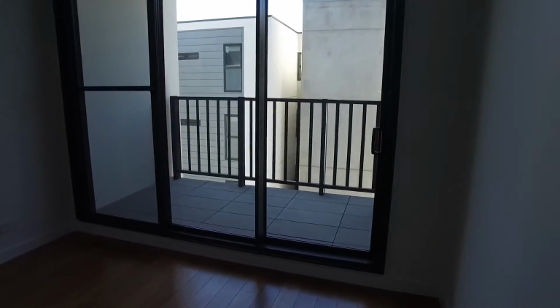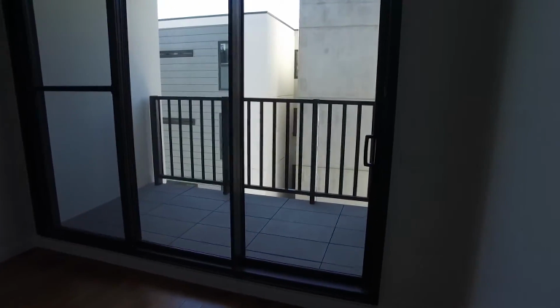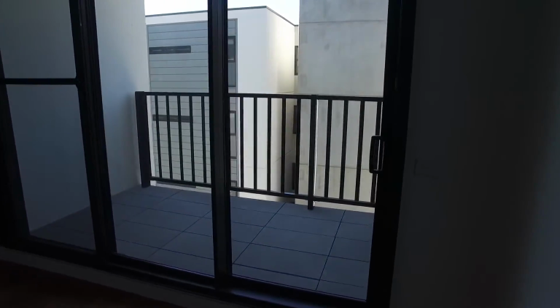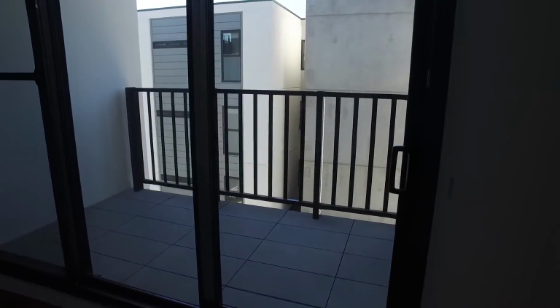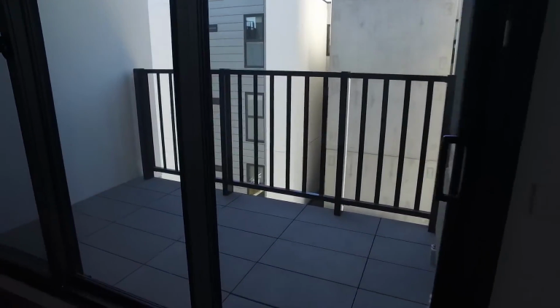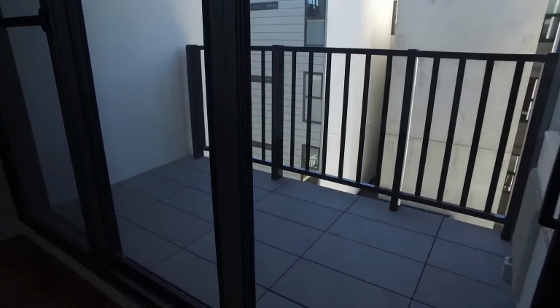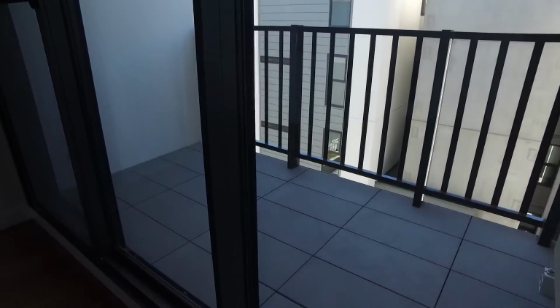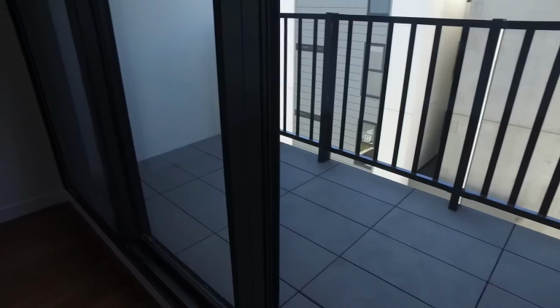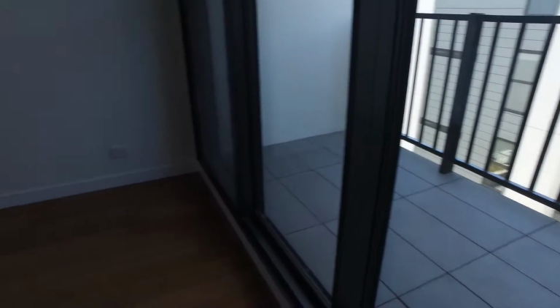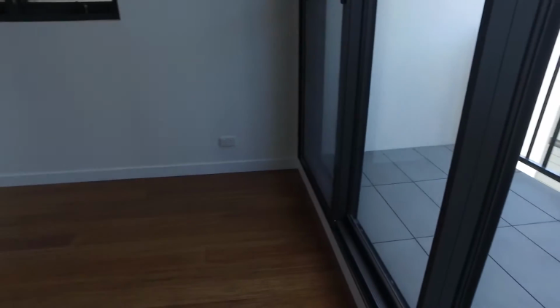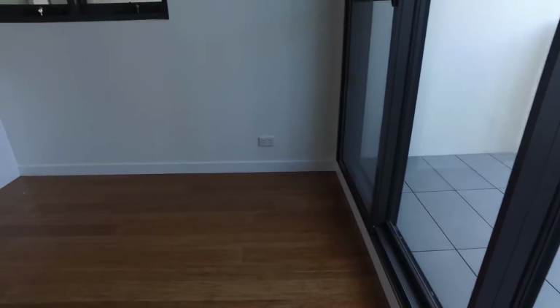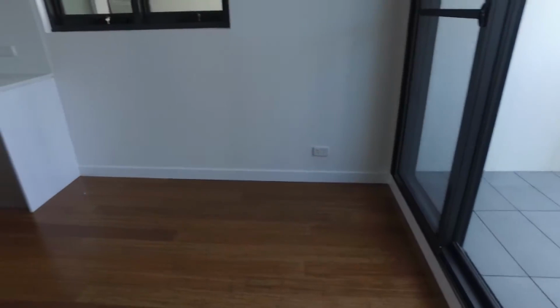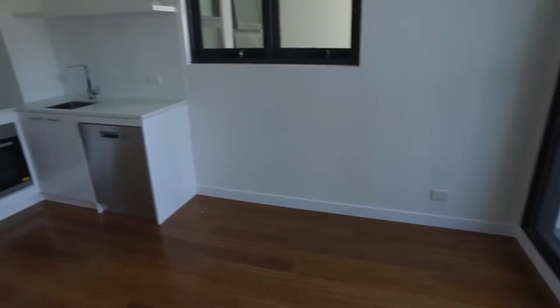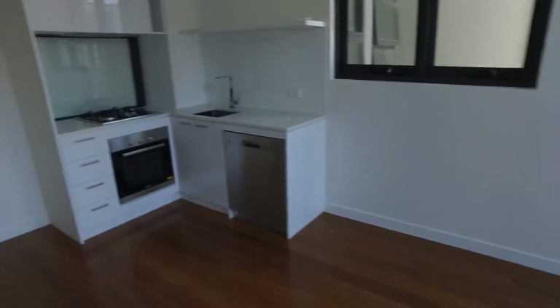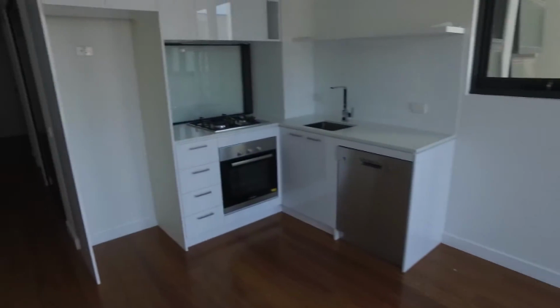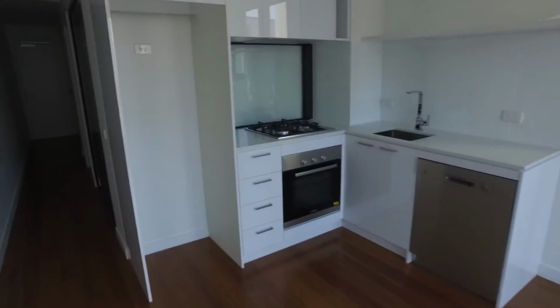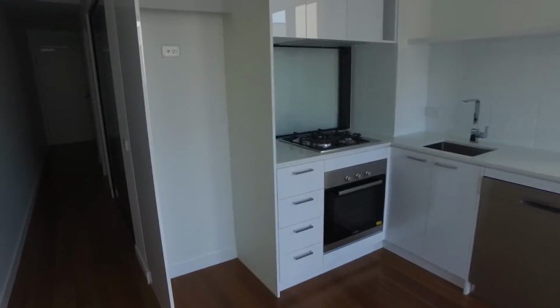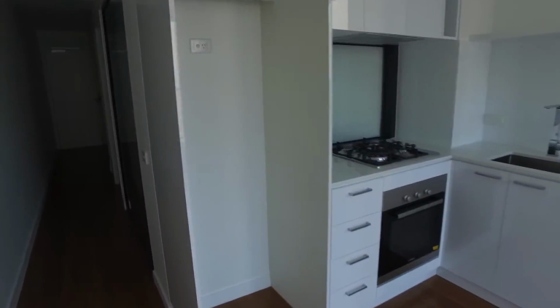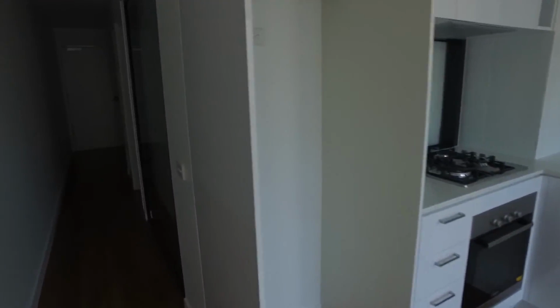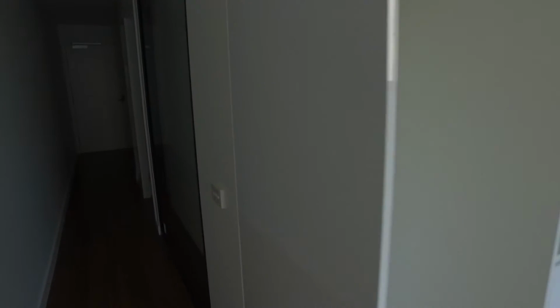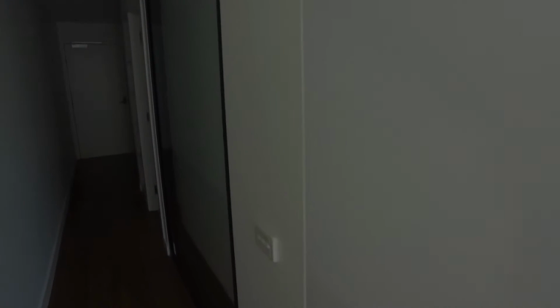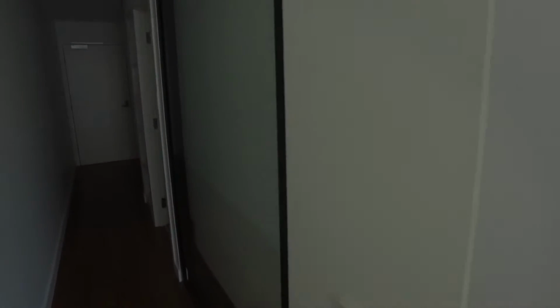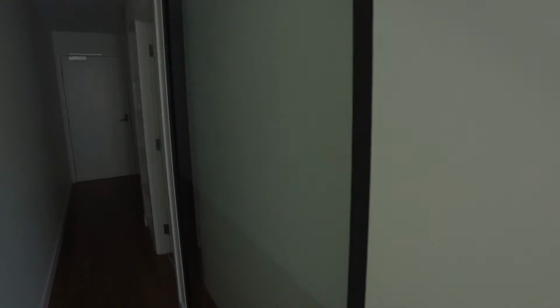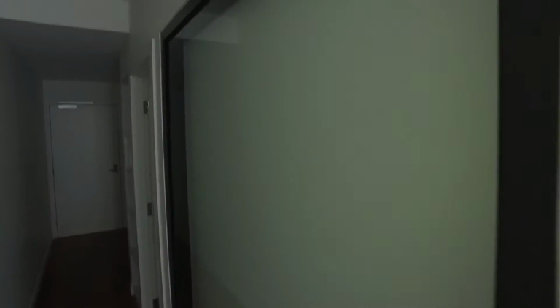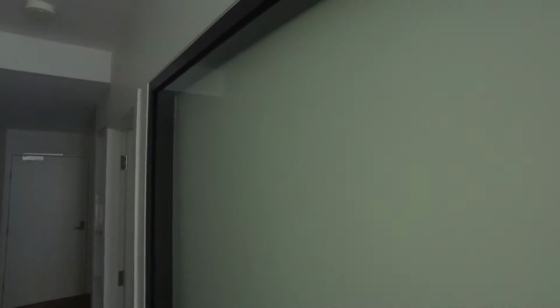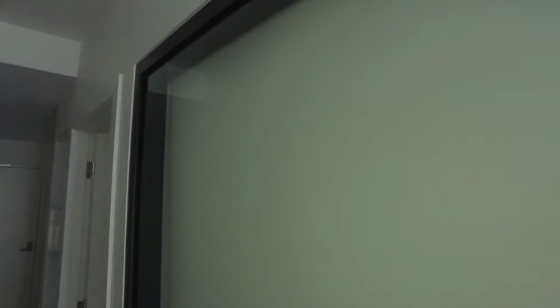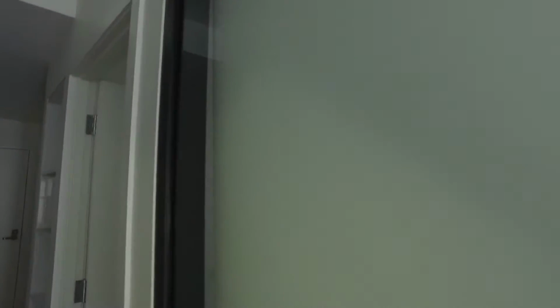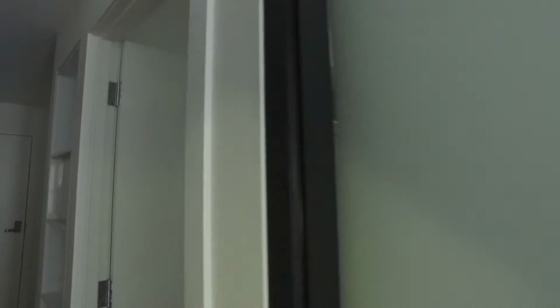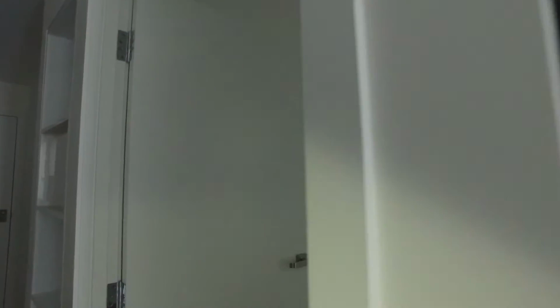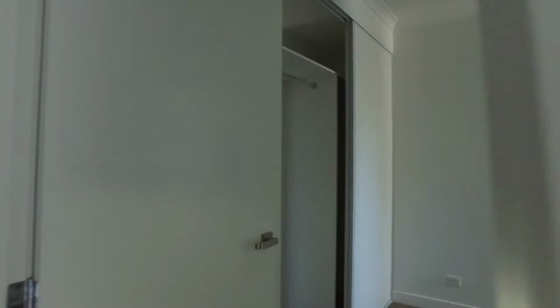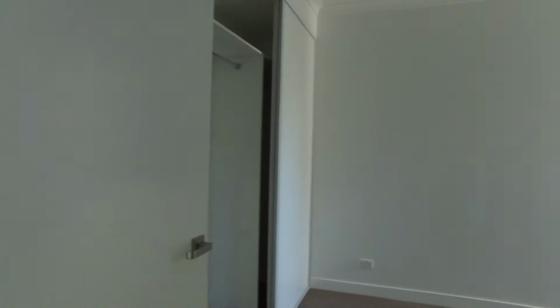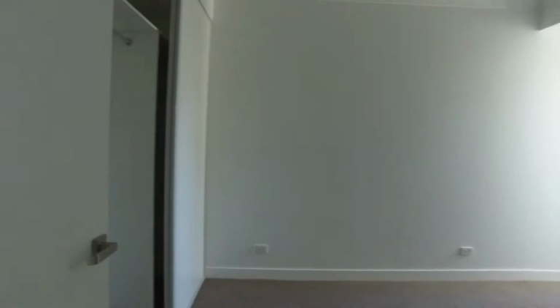There are sliding doors opening up to the balcony. This one-bedroom apartment allows natural light in, though I've just closed and lined them up for the purpose of this video.